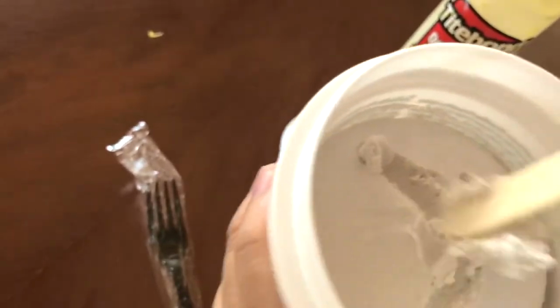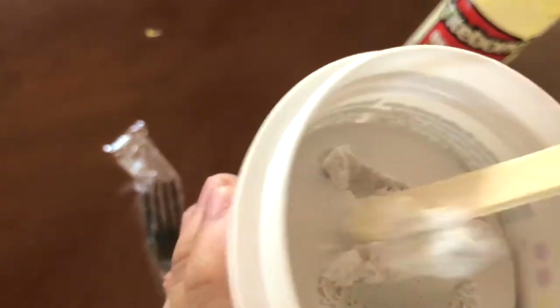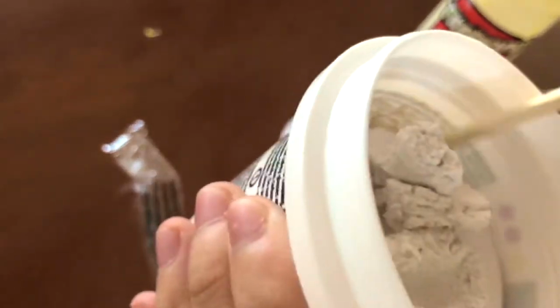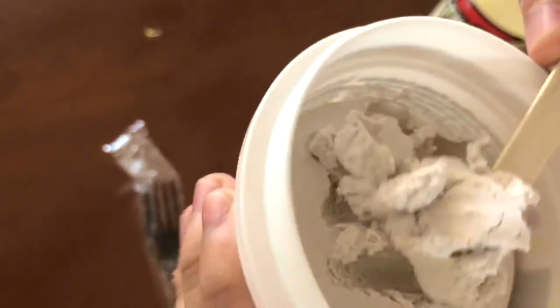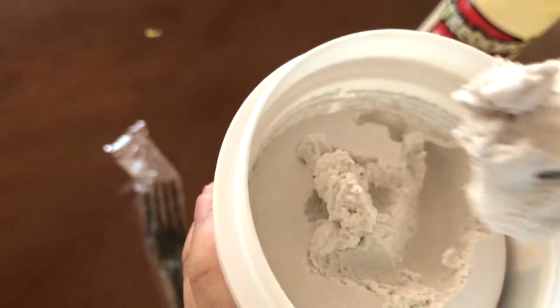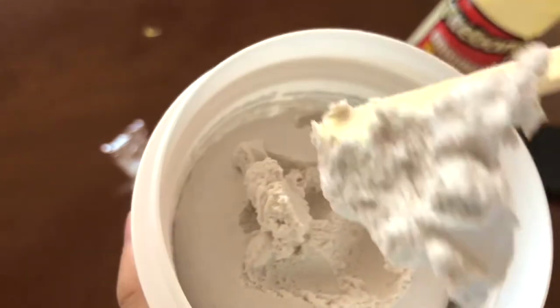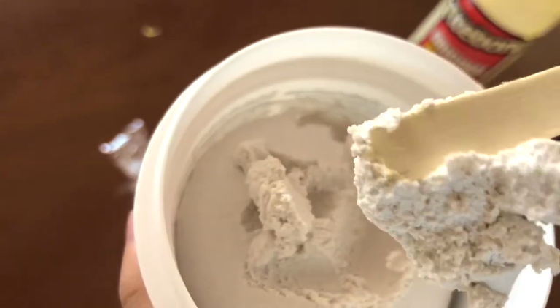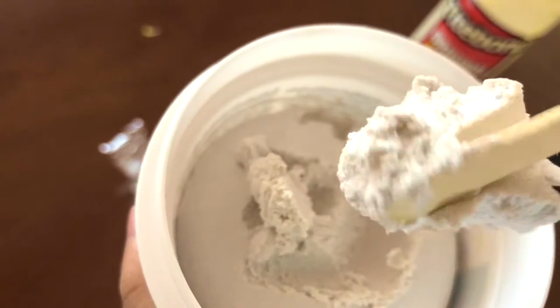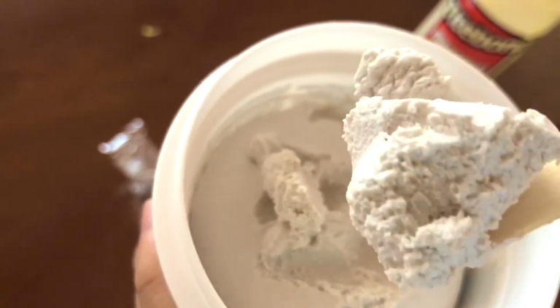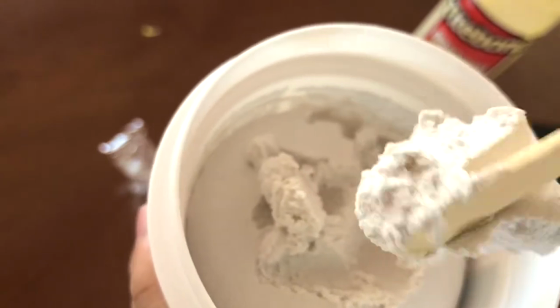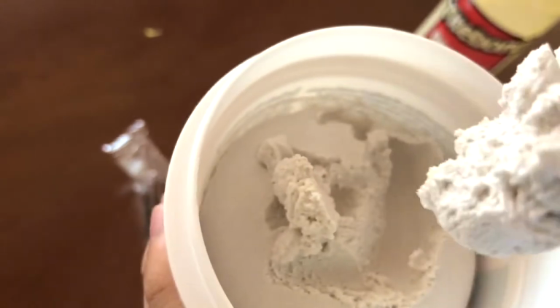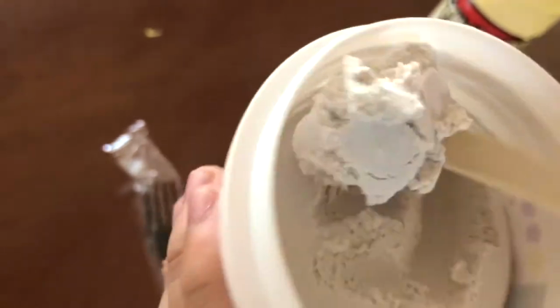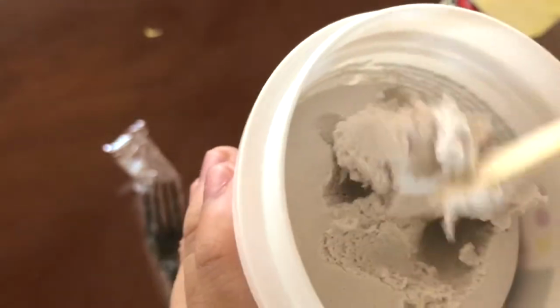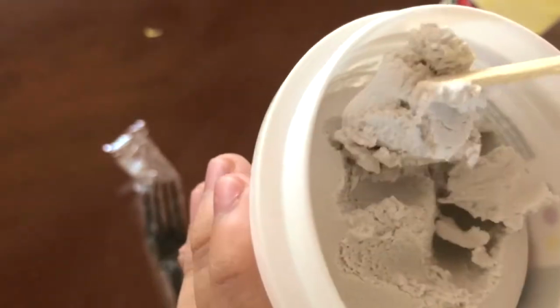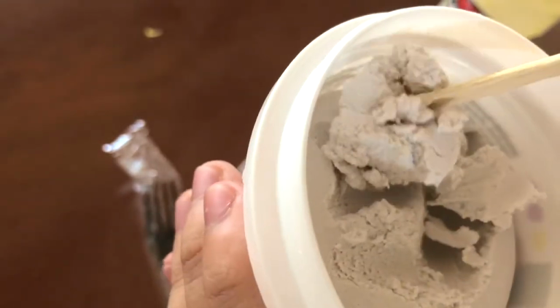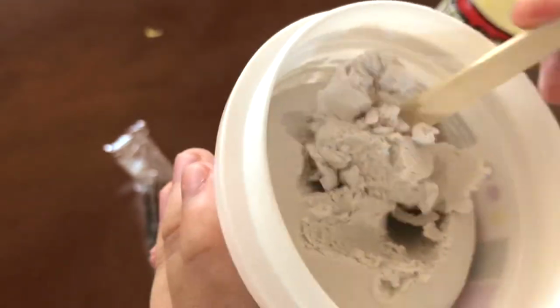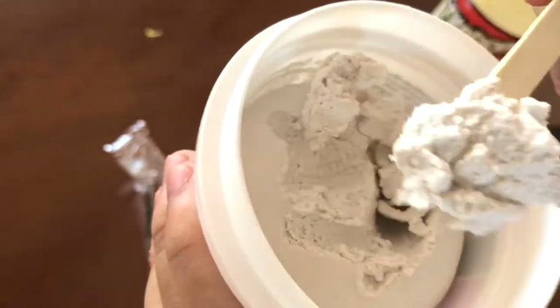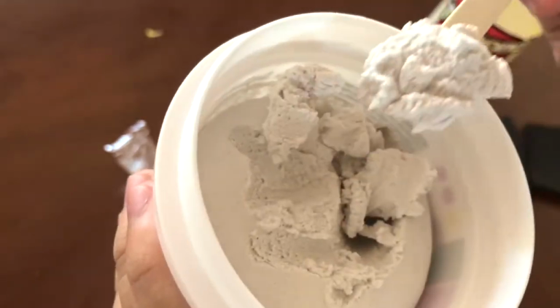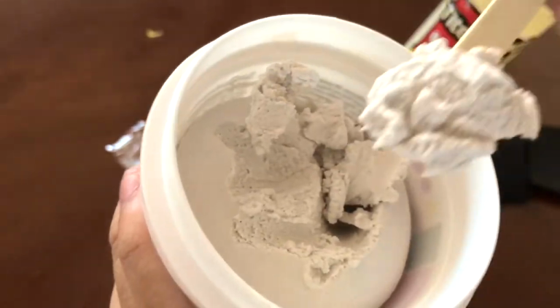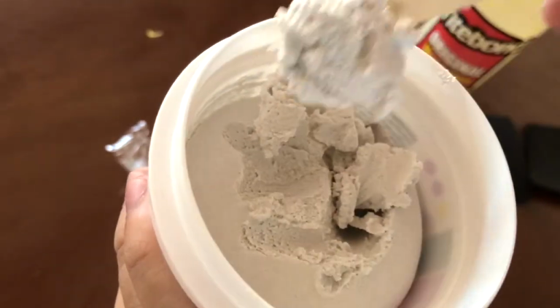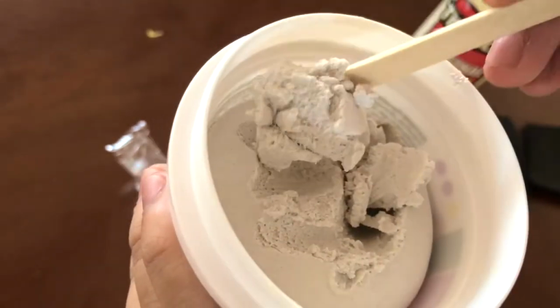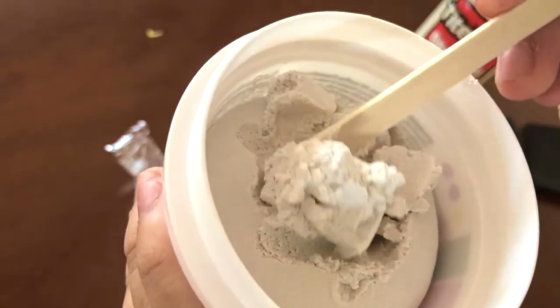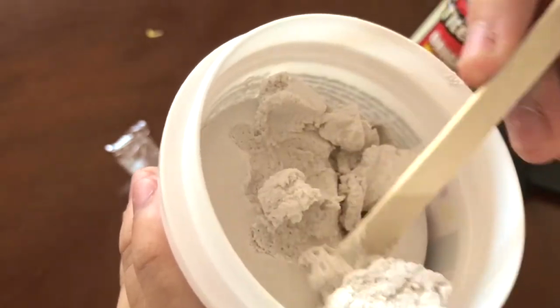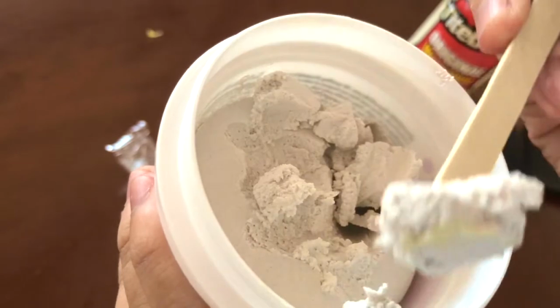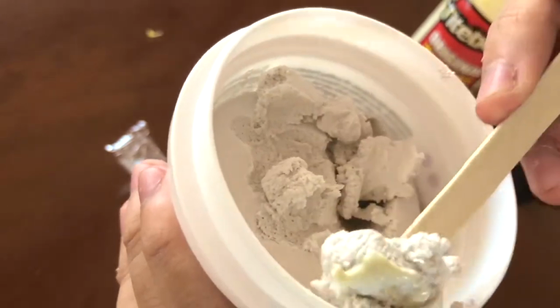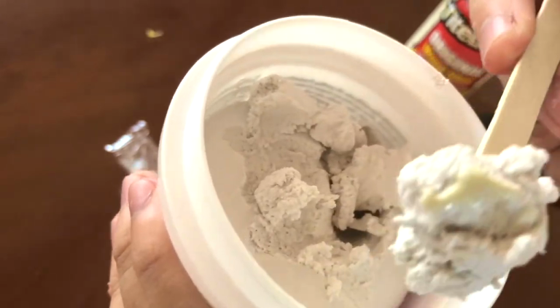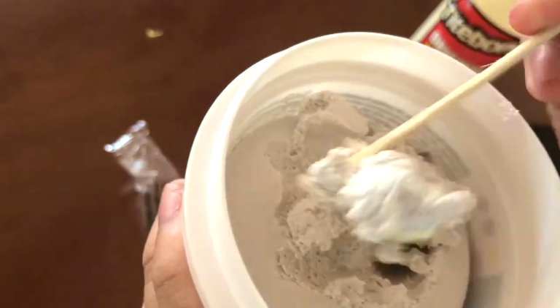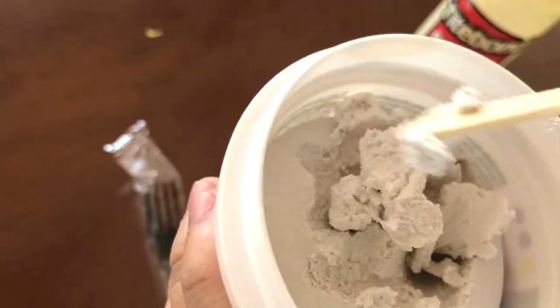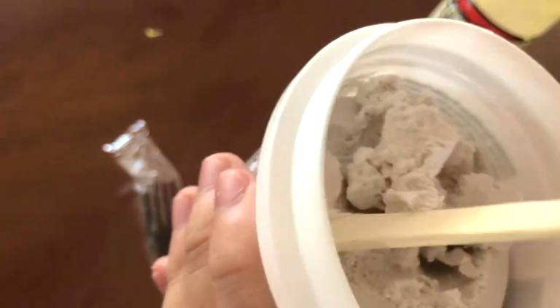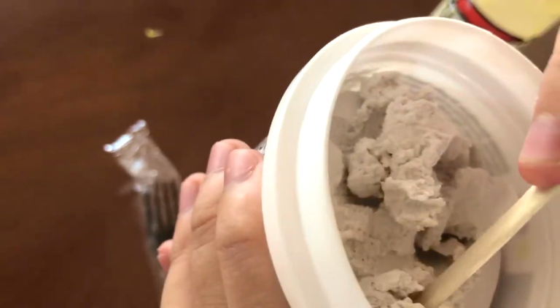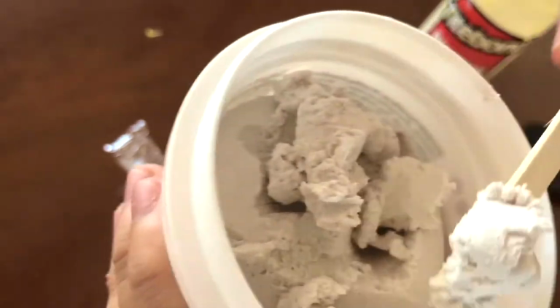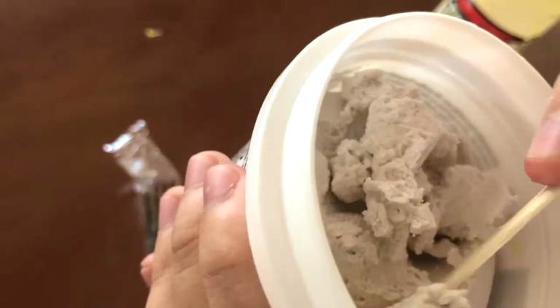Now if you're wondering what spackling is, it's pretty much used for filling in cracks, holes in the wood, plaster, and drywall. The type I have right now is super light but it's really brittle on its own.